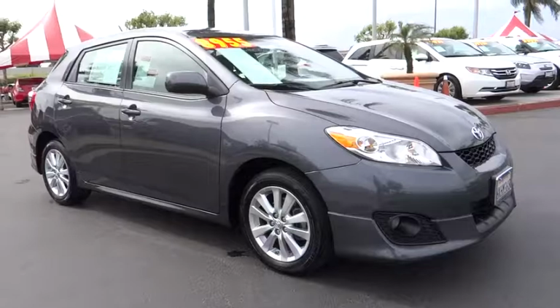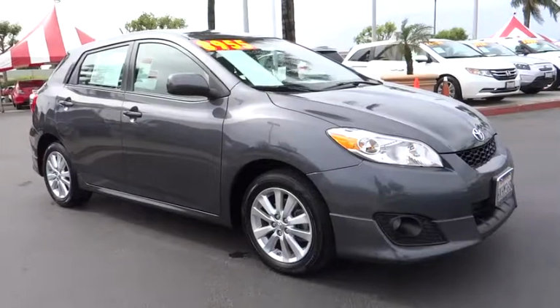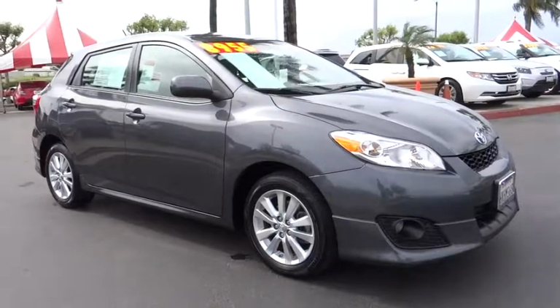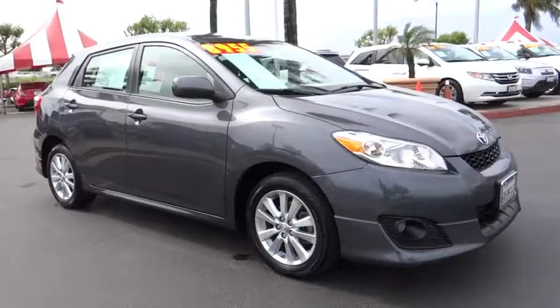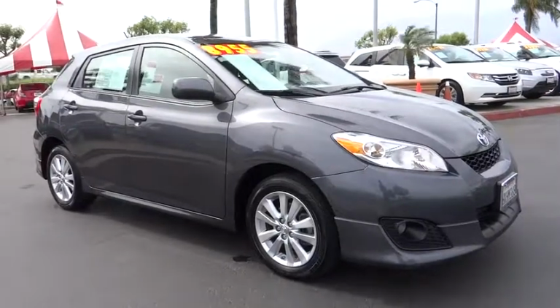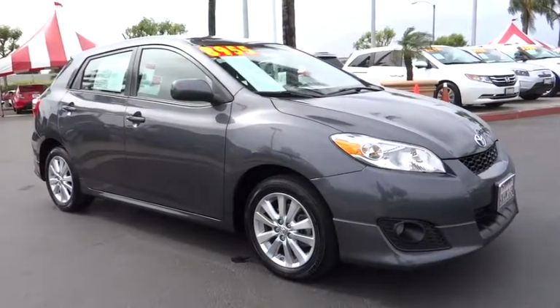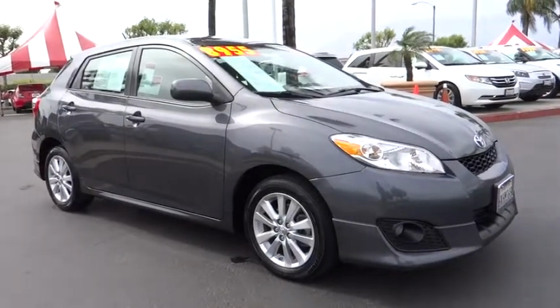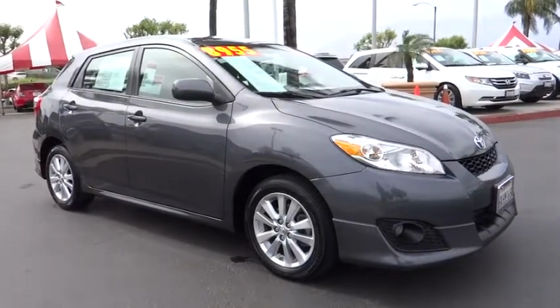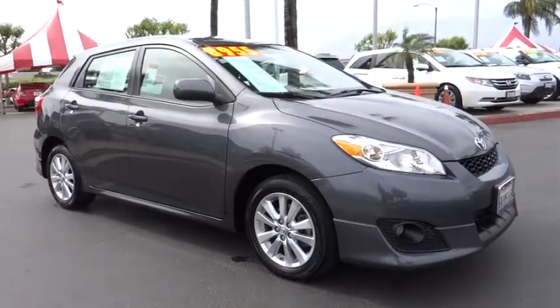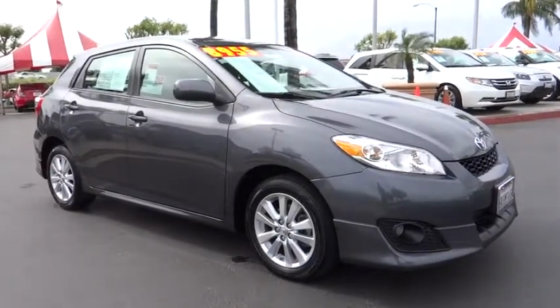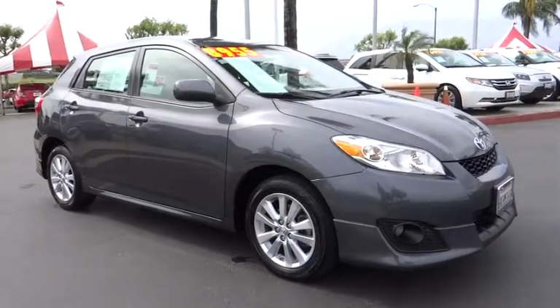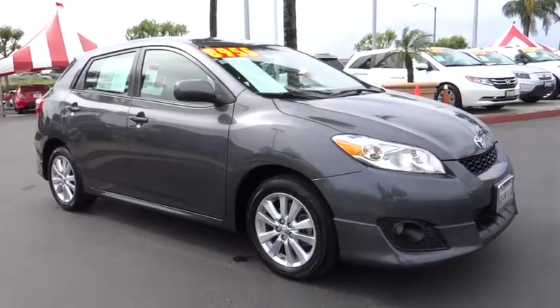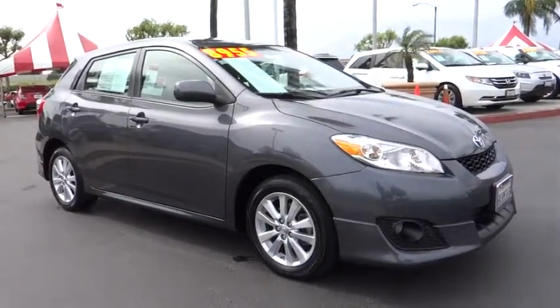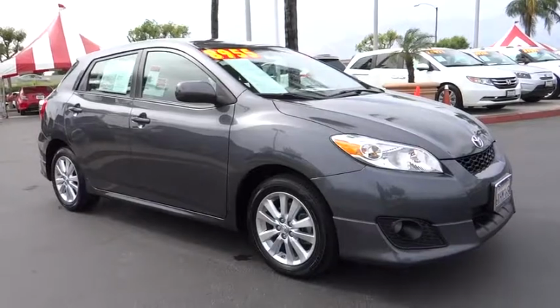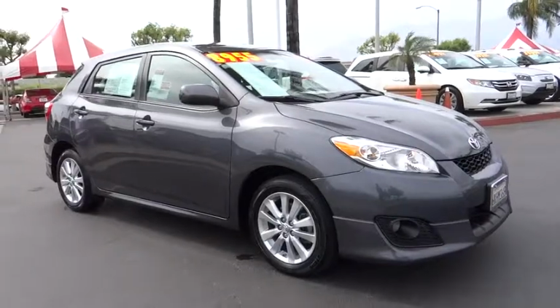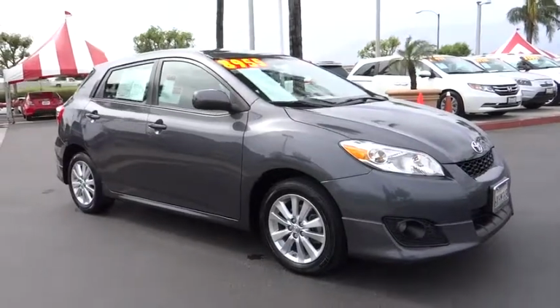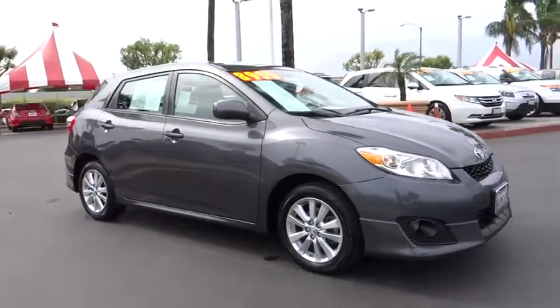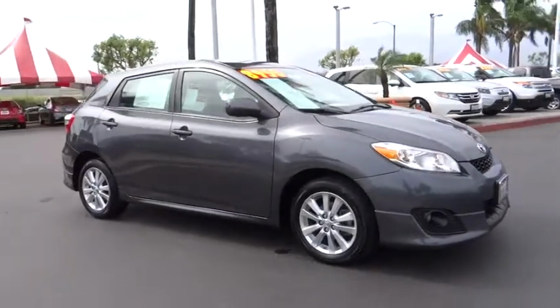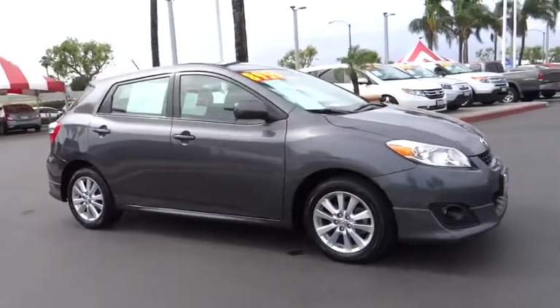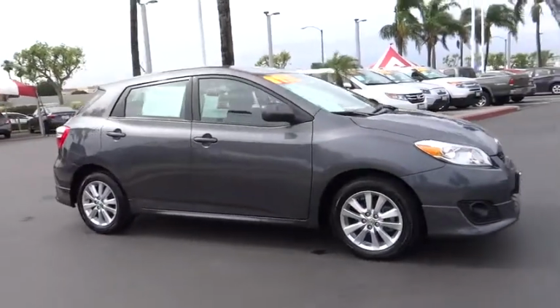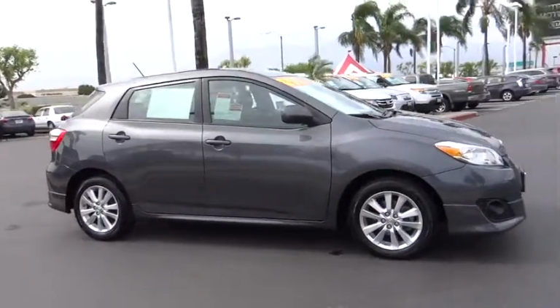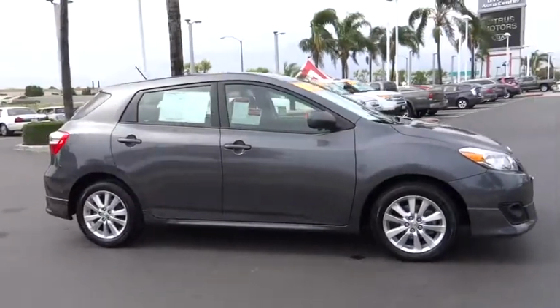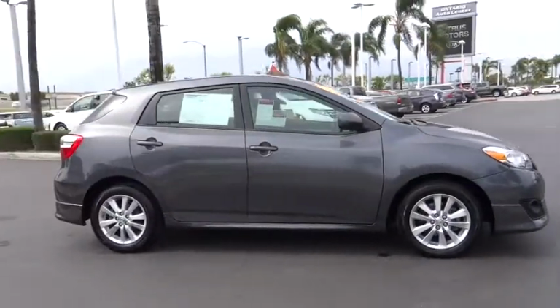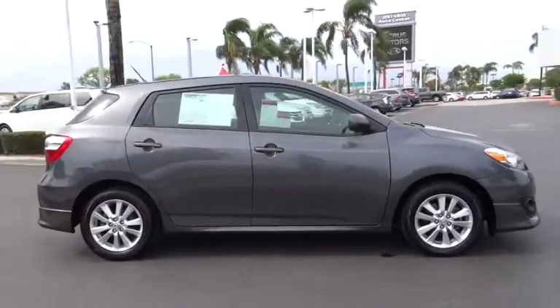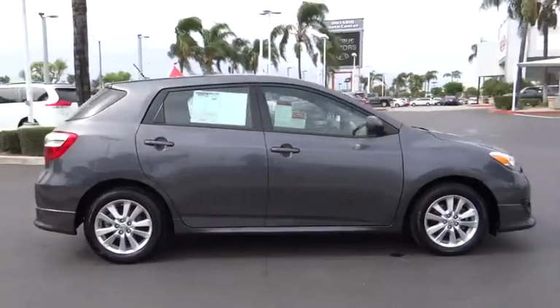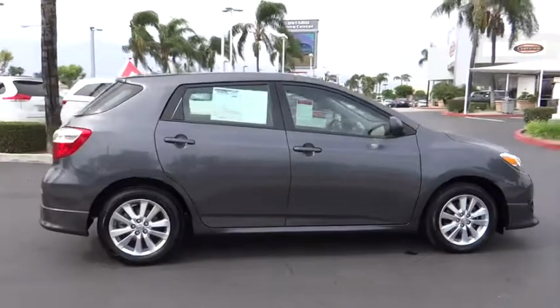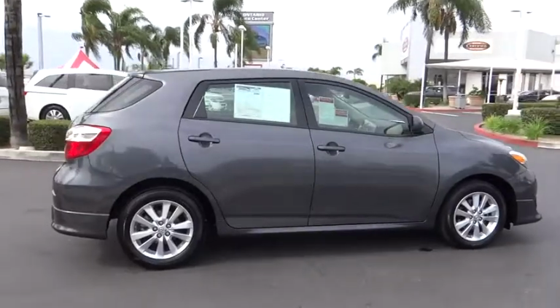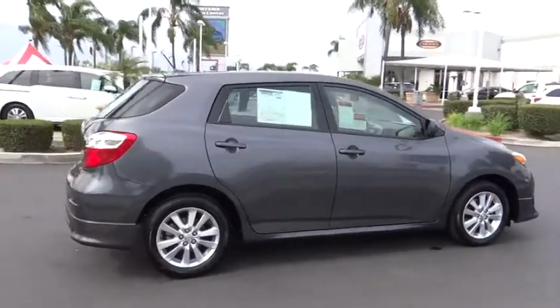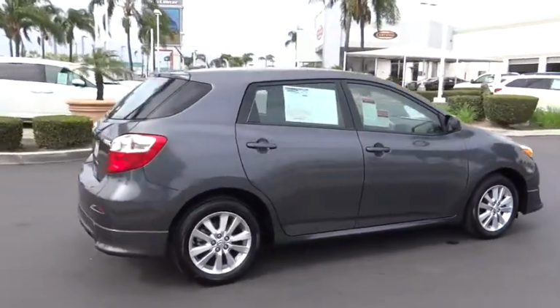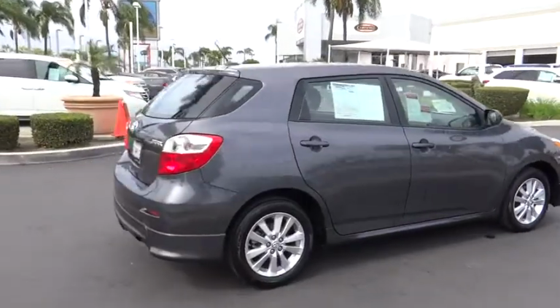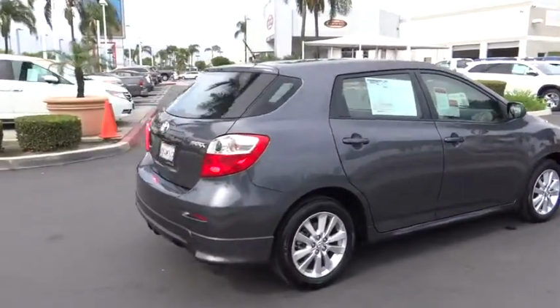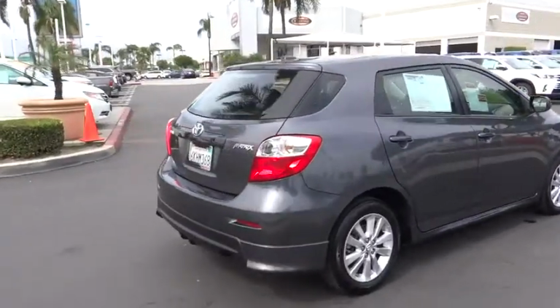The 2010 Toyota Matrix. Fuel efficient and practical, the Toyota Matrix boasts a cavernous 48.9 cubic feet of cargo space and convenient anti-slip rubber strips in the cargo floor.